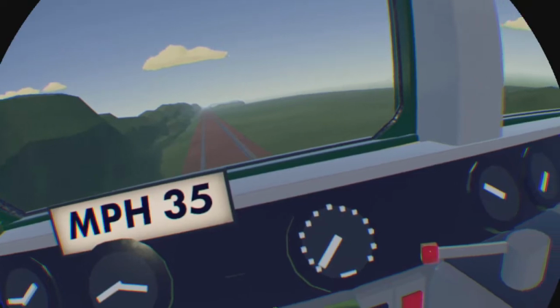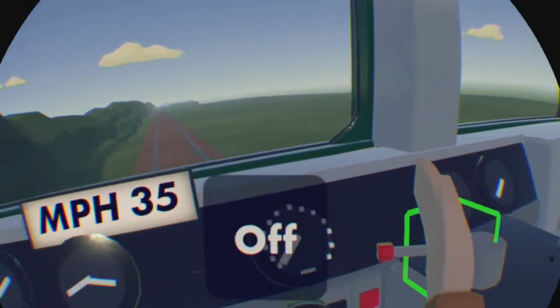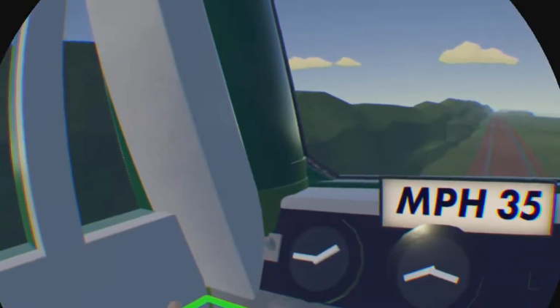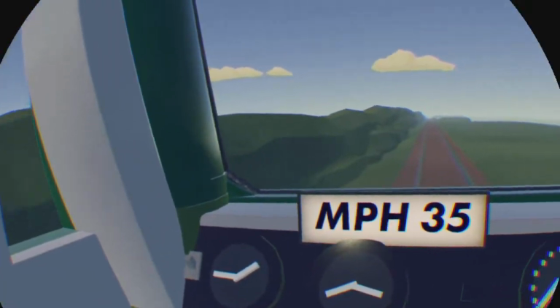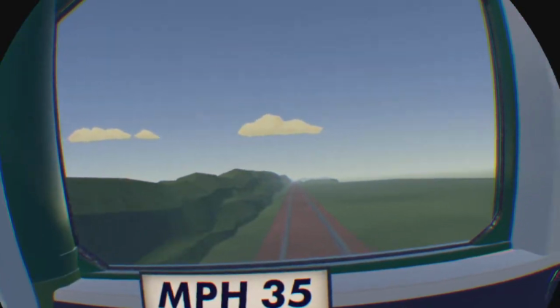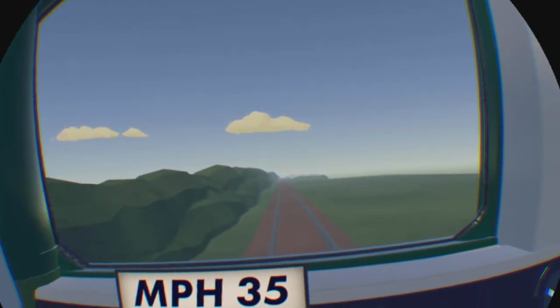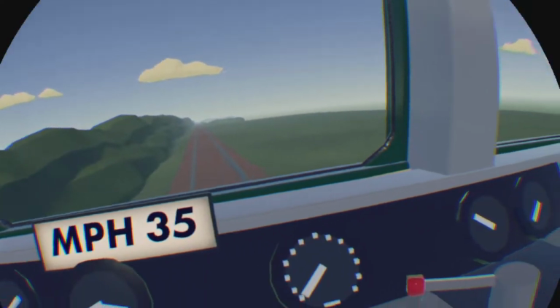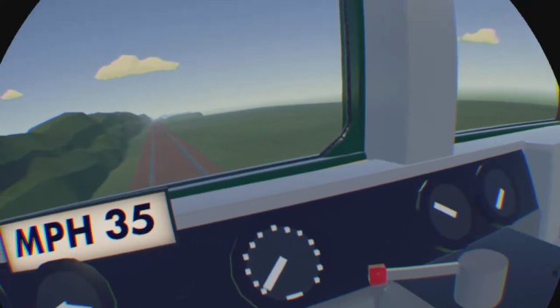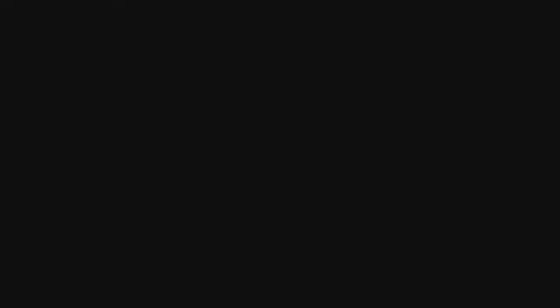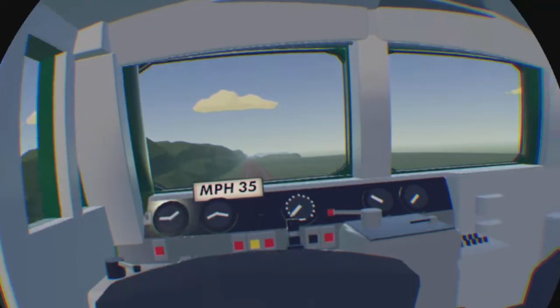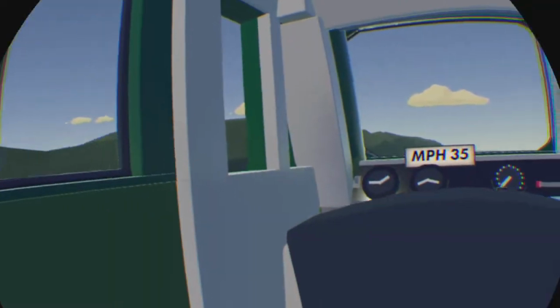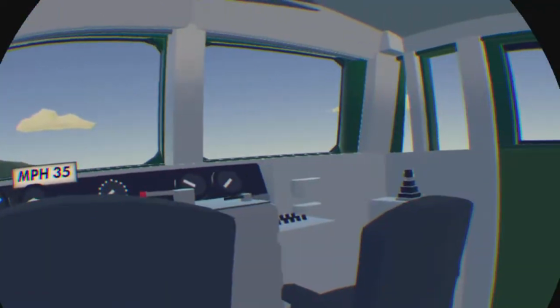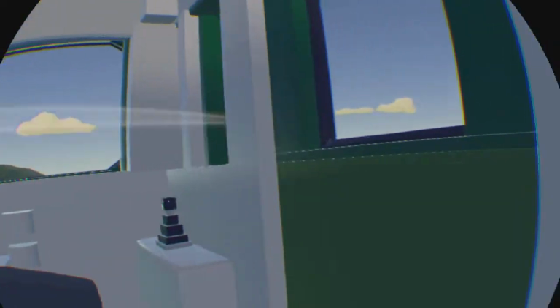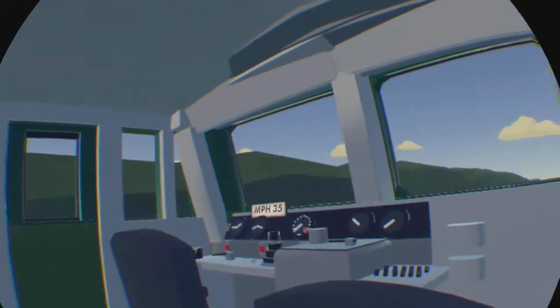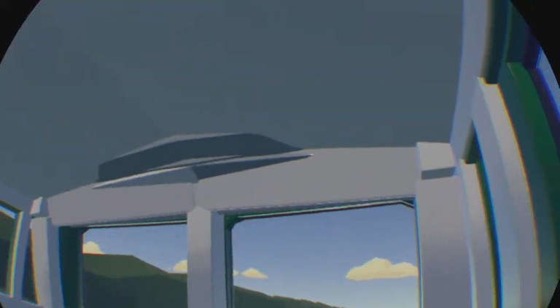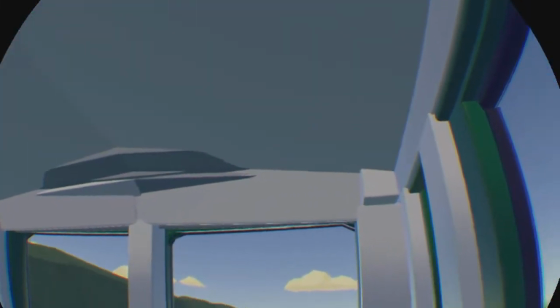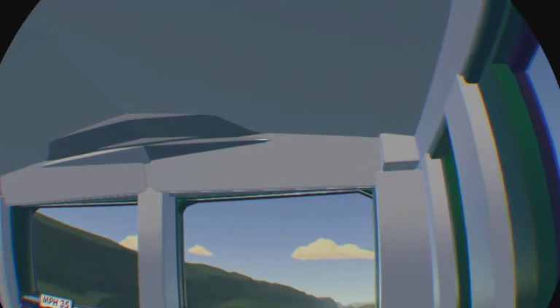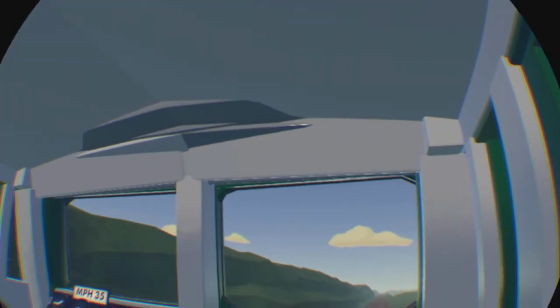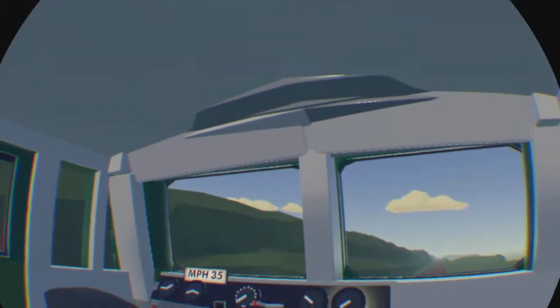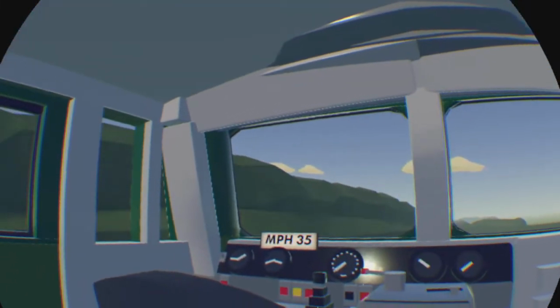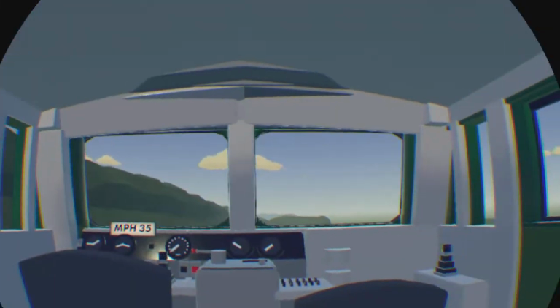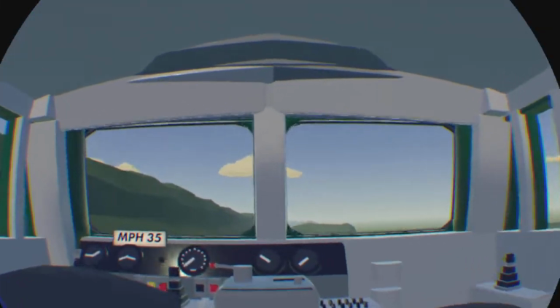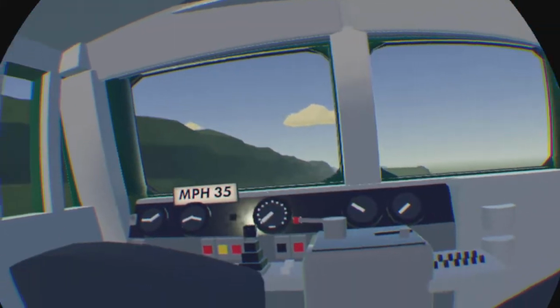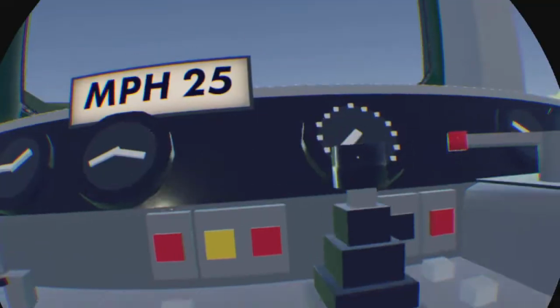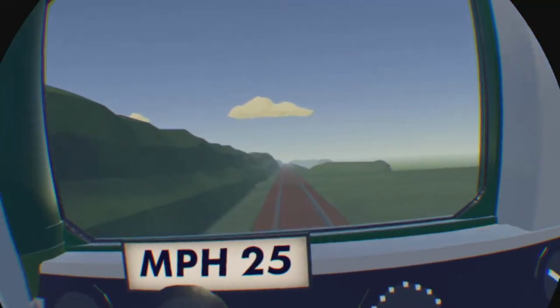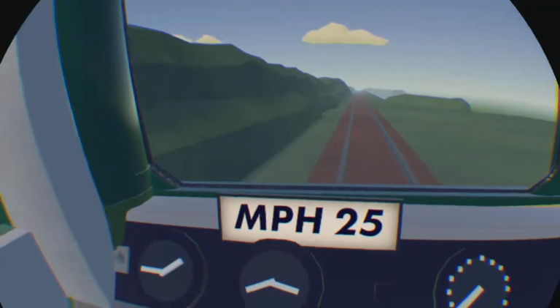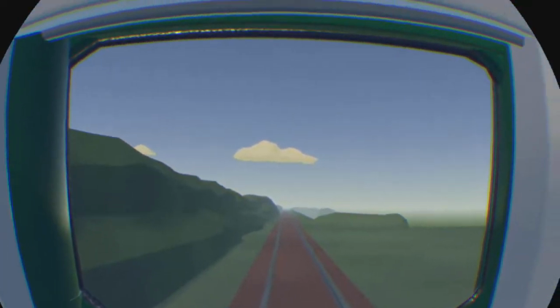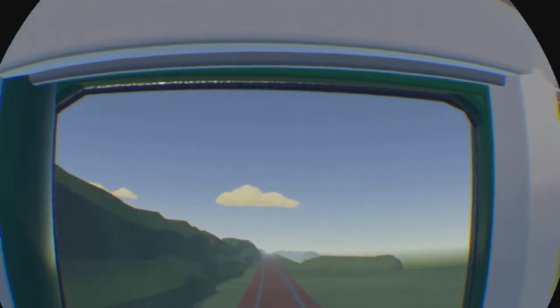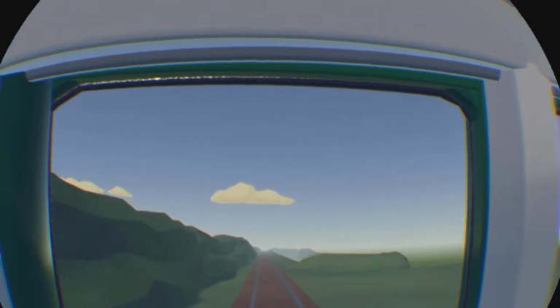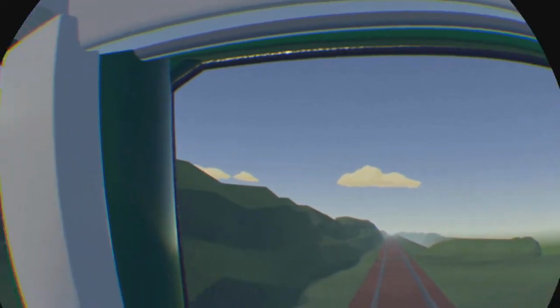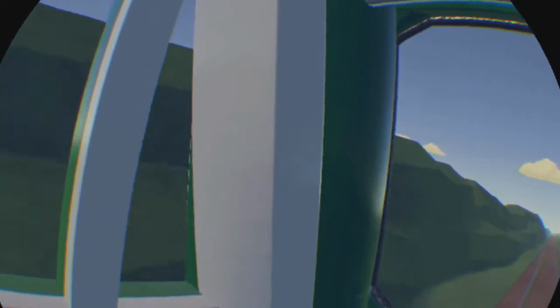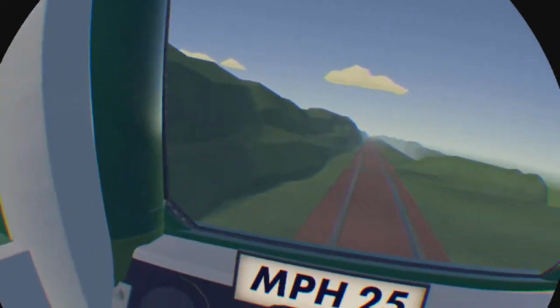I'm just going to slow down. This unit can only go at 35, just to keep the ride a bit longer. This is 2.5 miles.